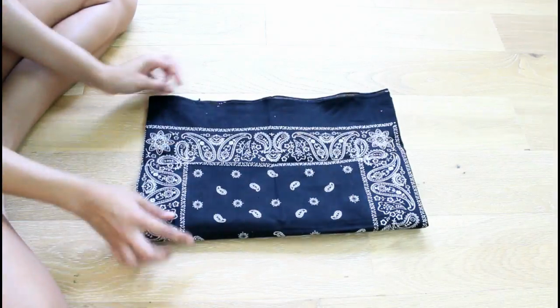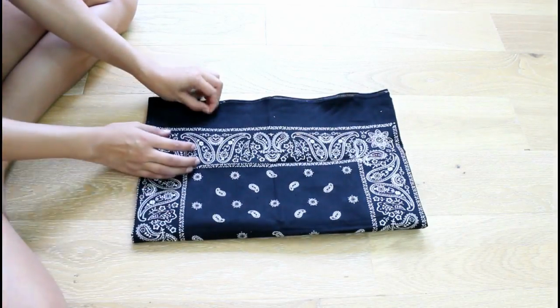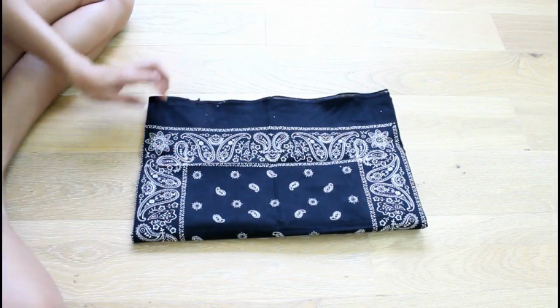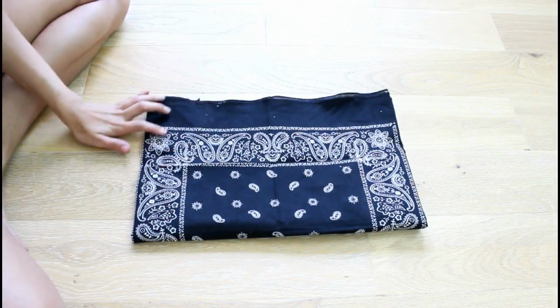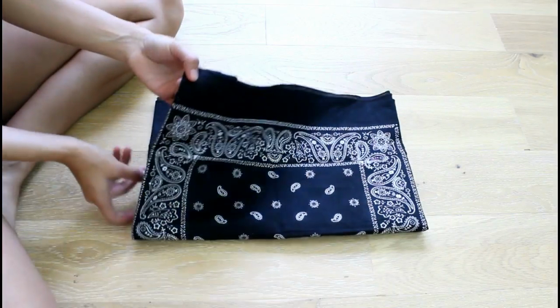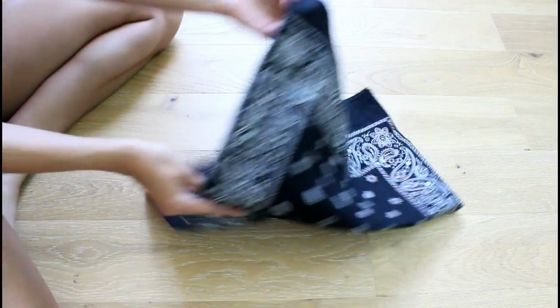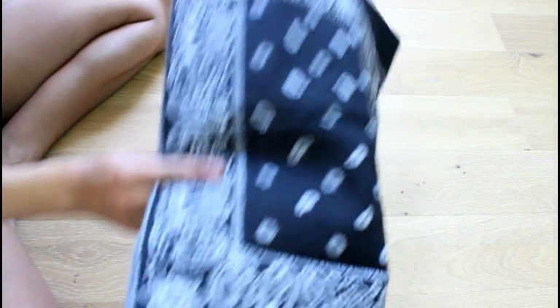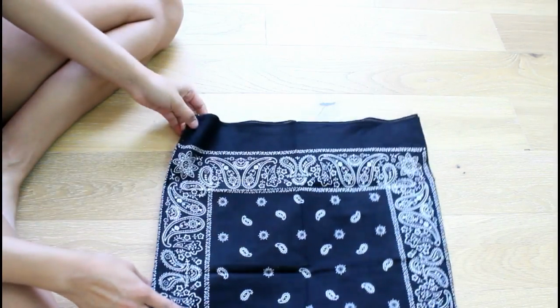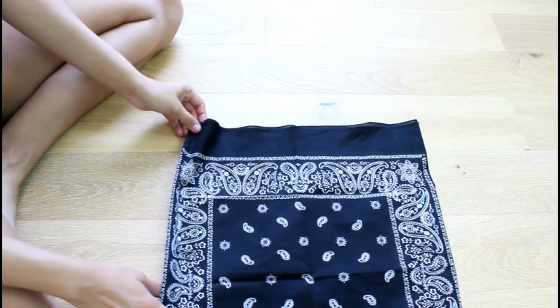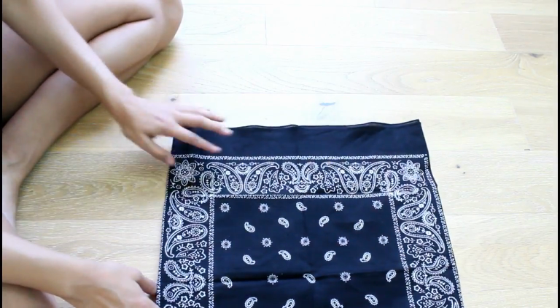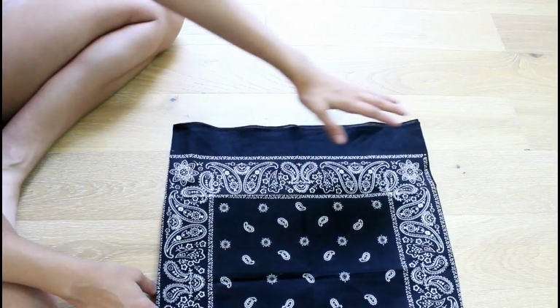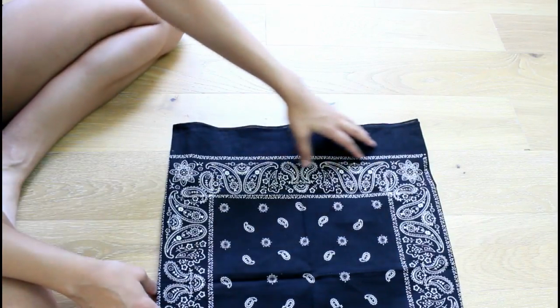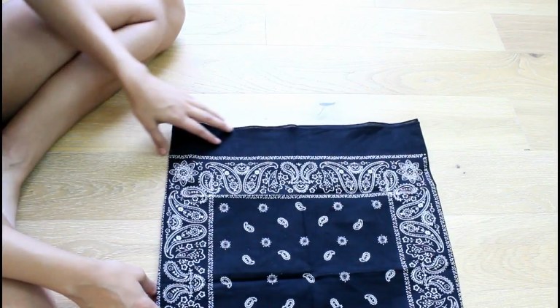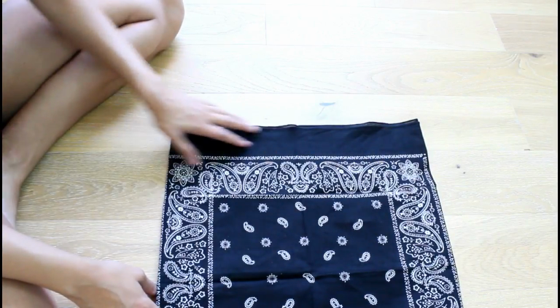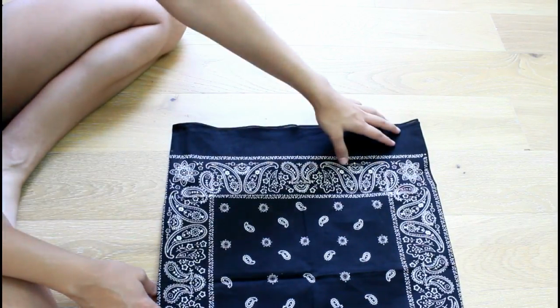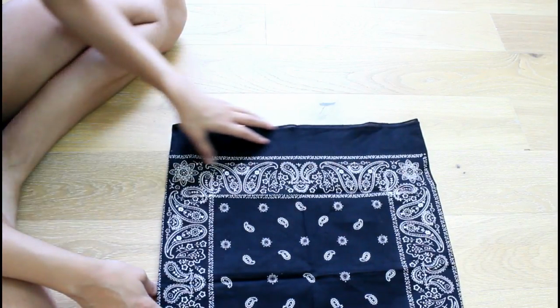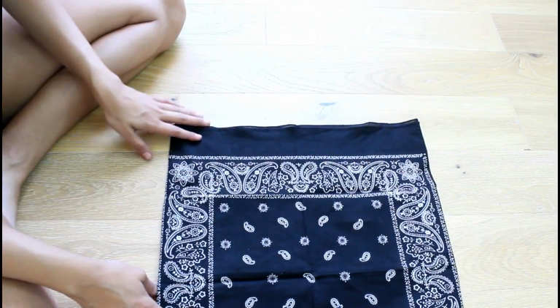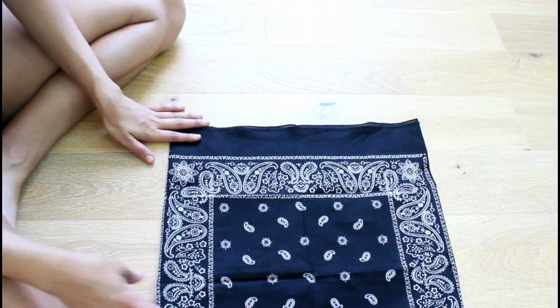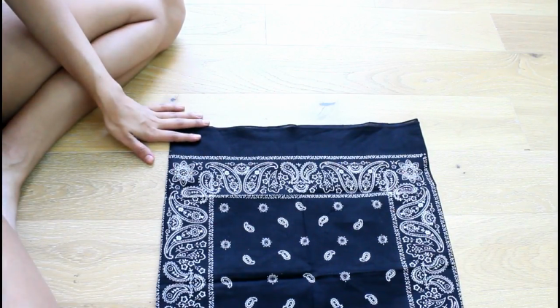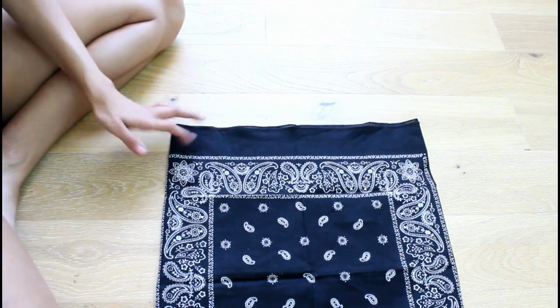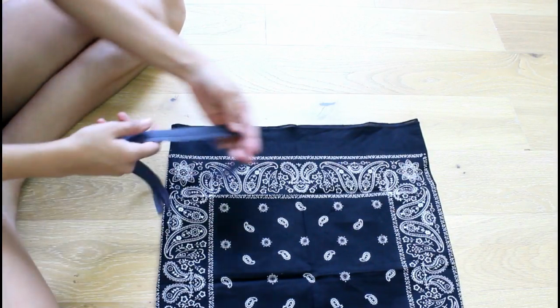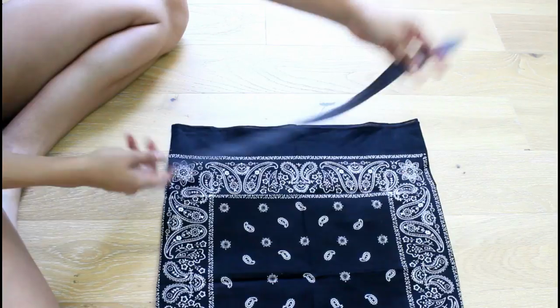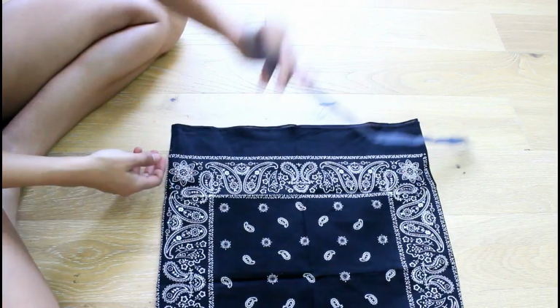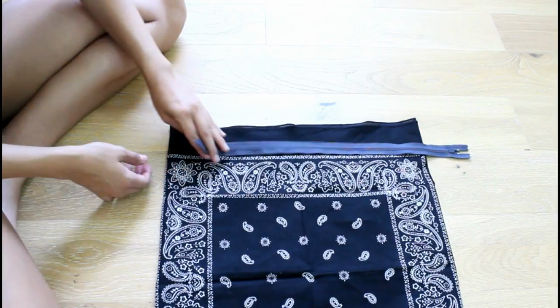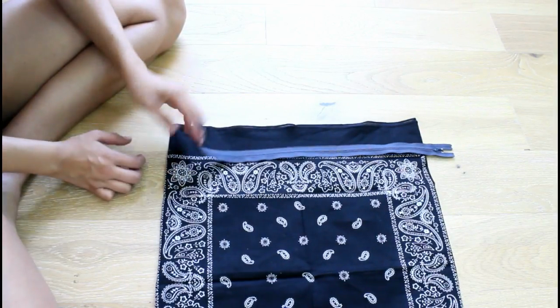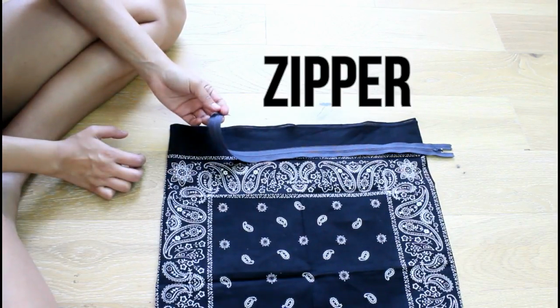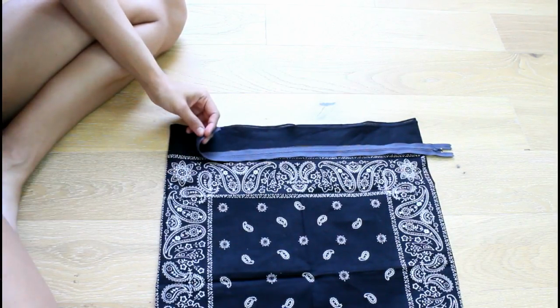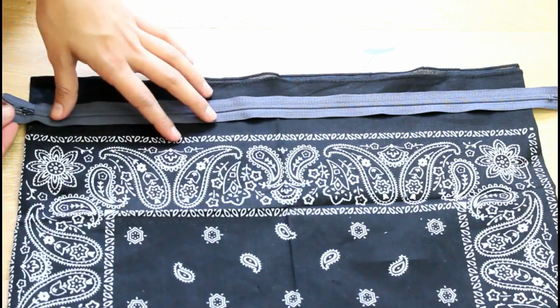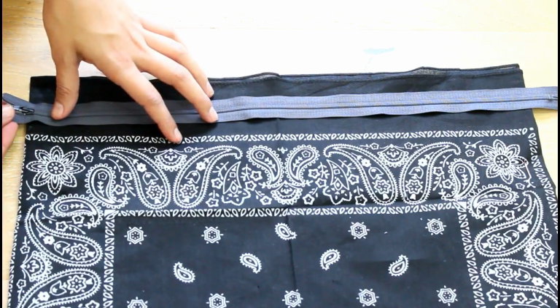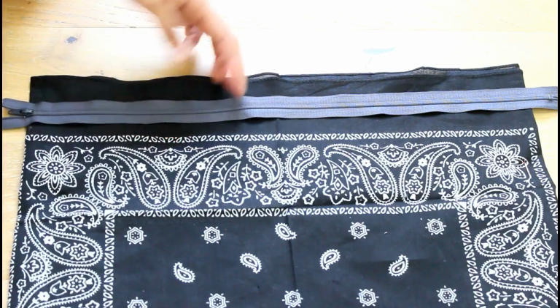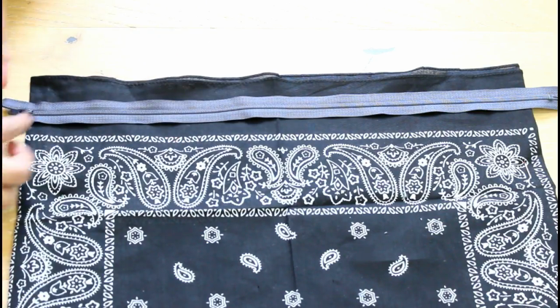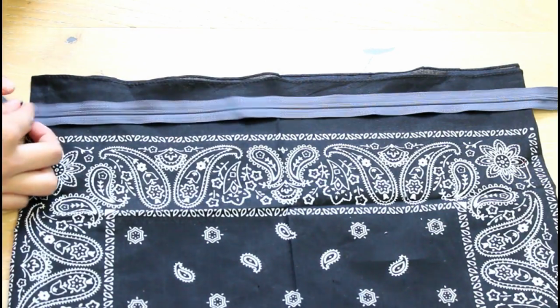Pretty much the bag is going to be this size. We're going to be working on this portion right here — the top — and we're going to be sewing on the elastic.